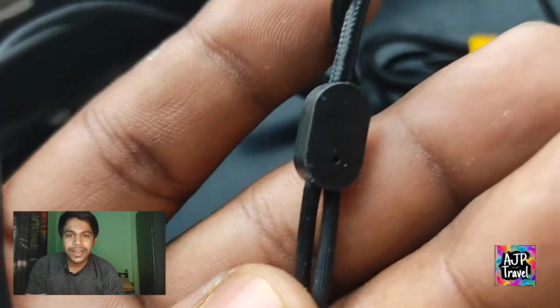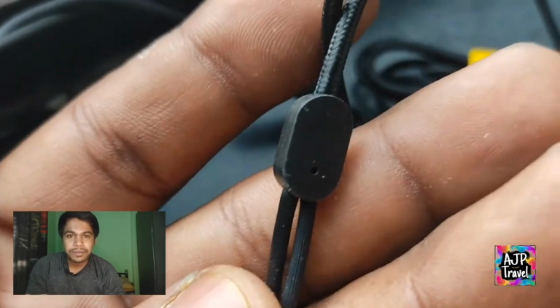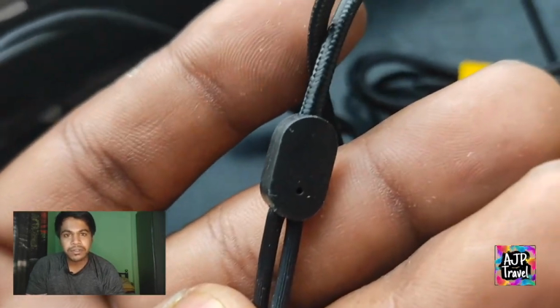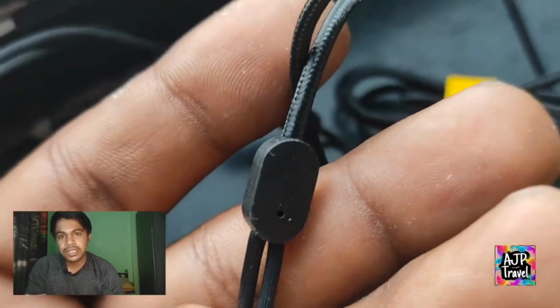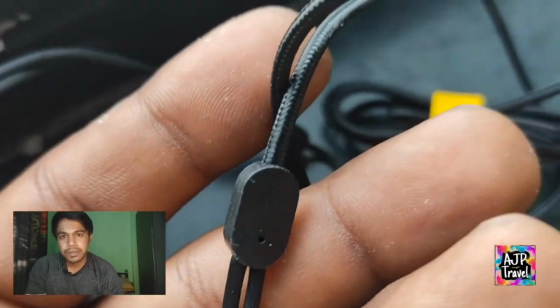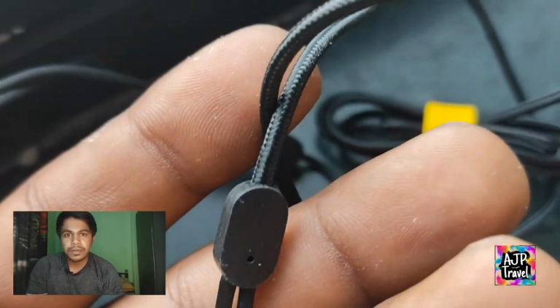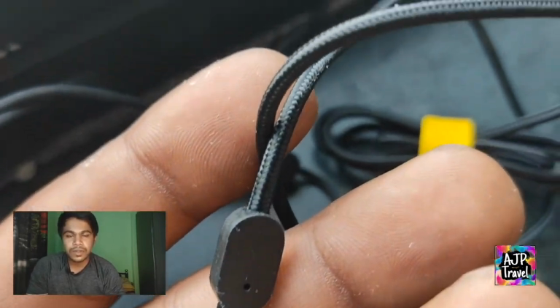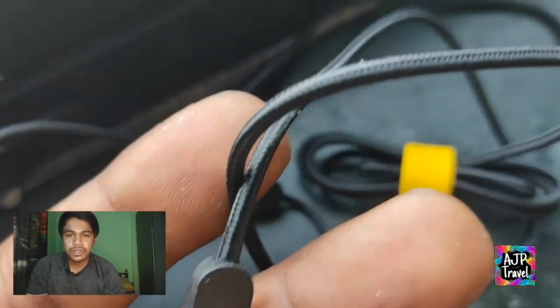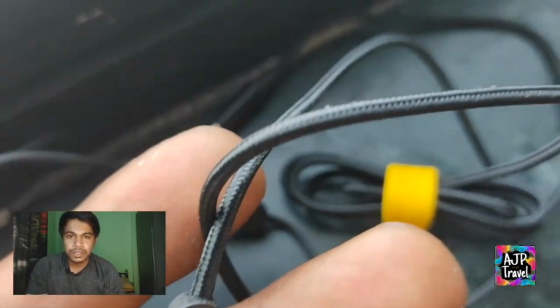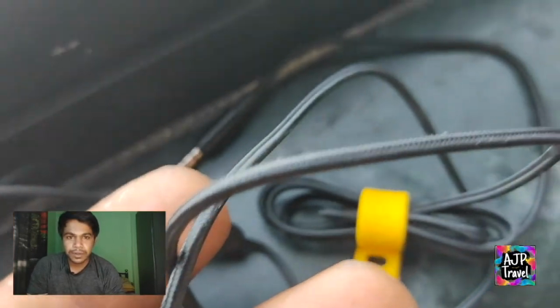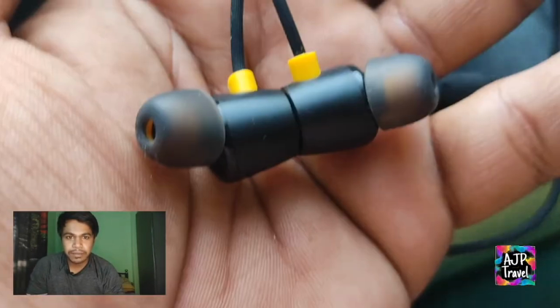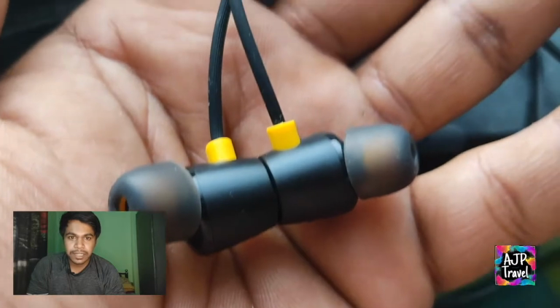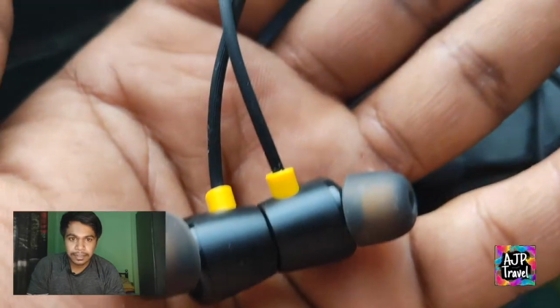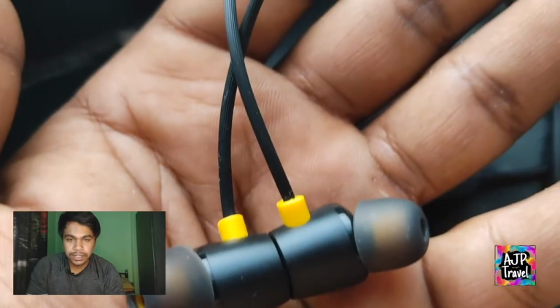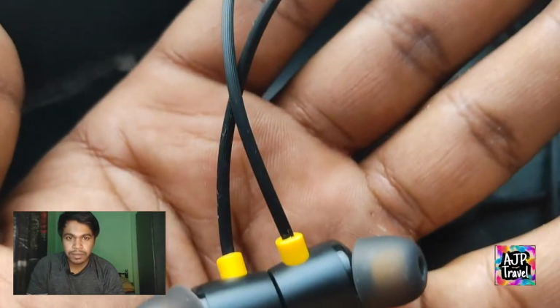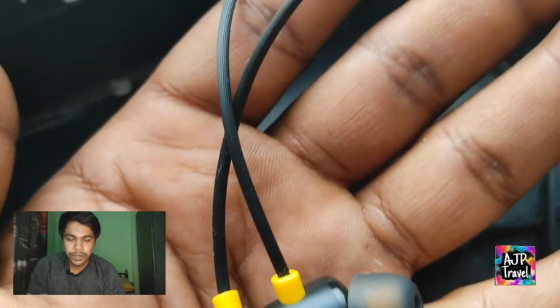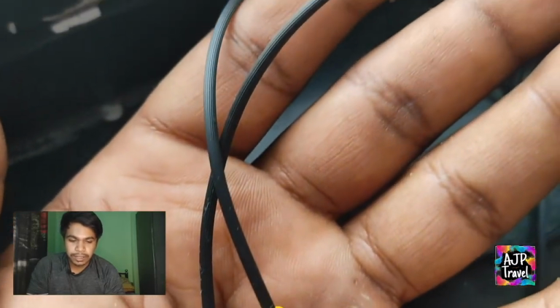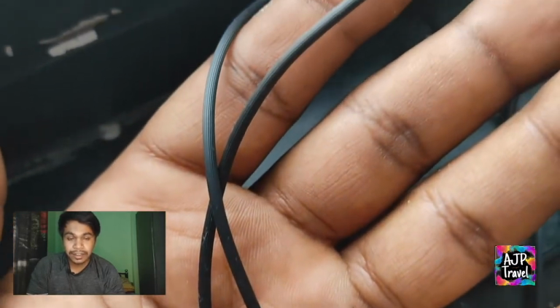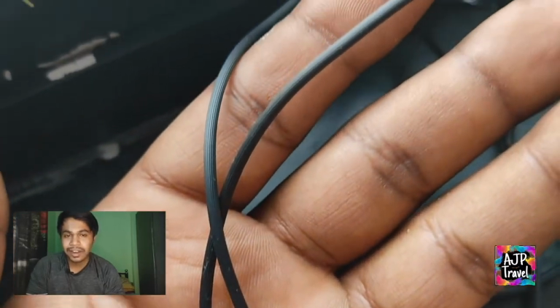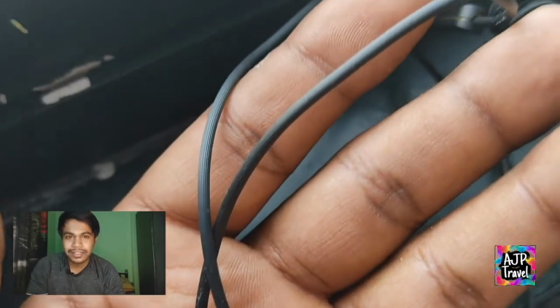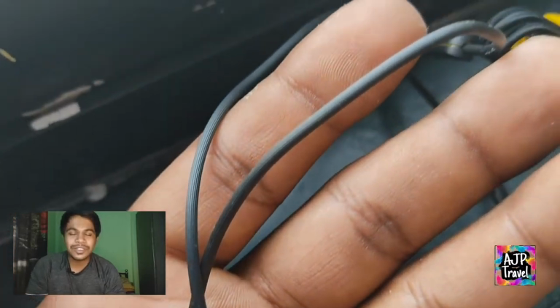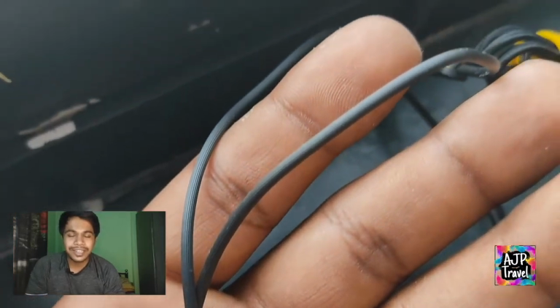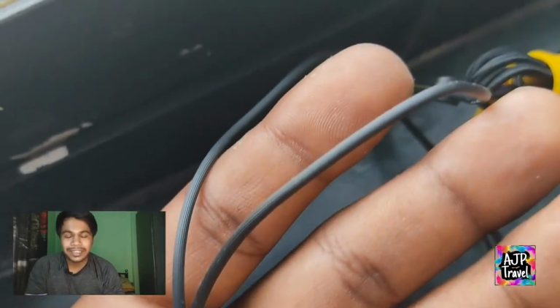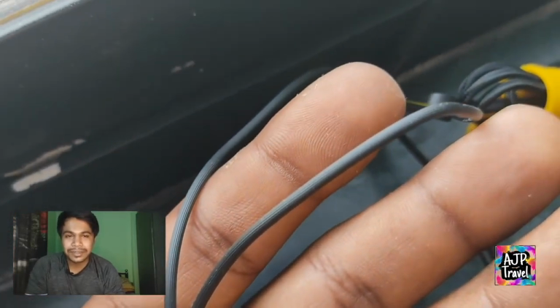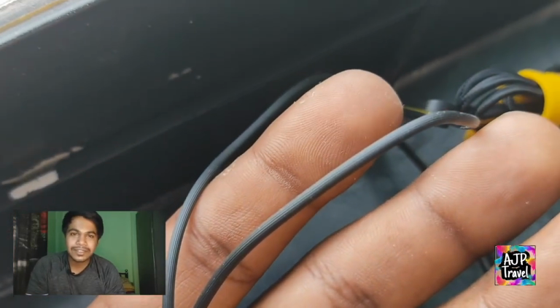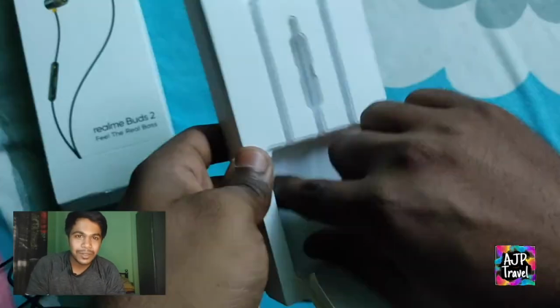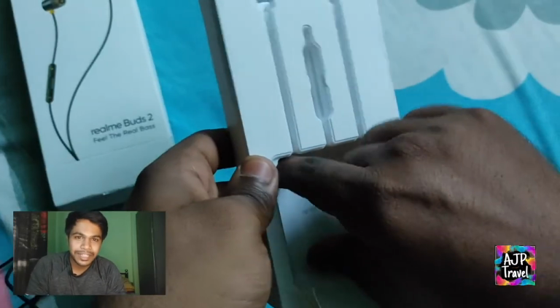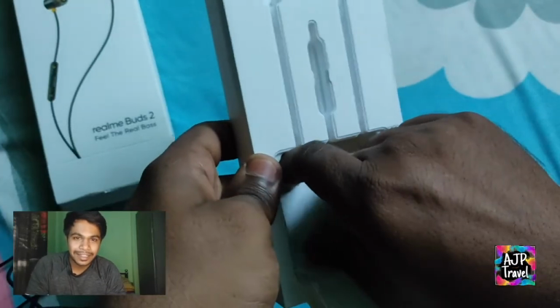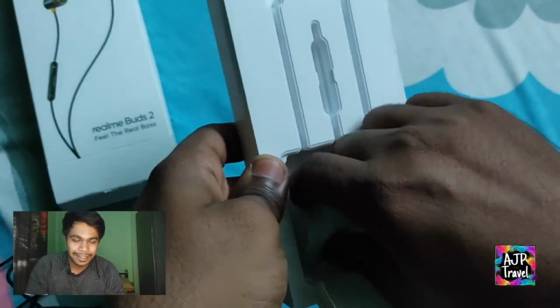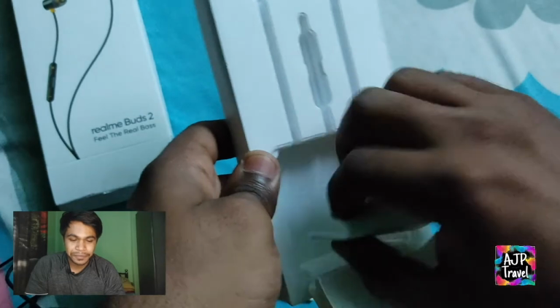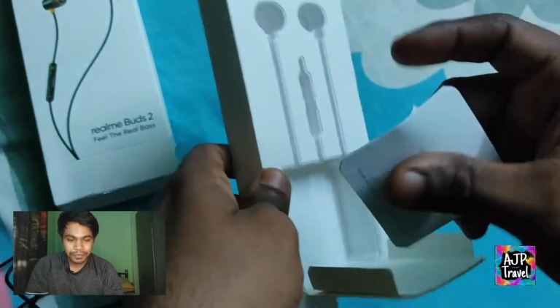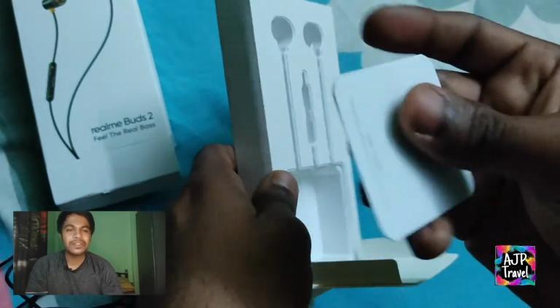Y-shape ke divider ke baad, aapko rubber coating milti hai — the texture rubber coating, the linear line — all style ke earbuds ko yaad karata hai.